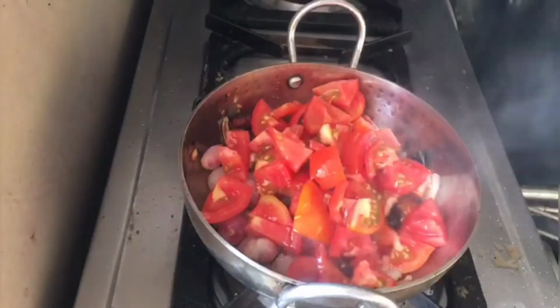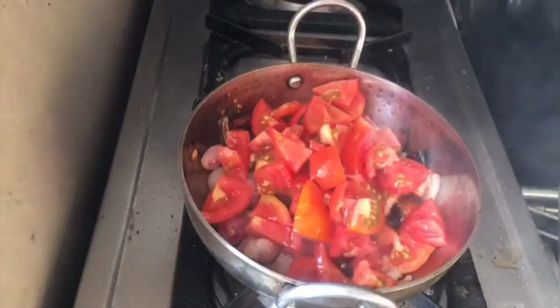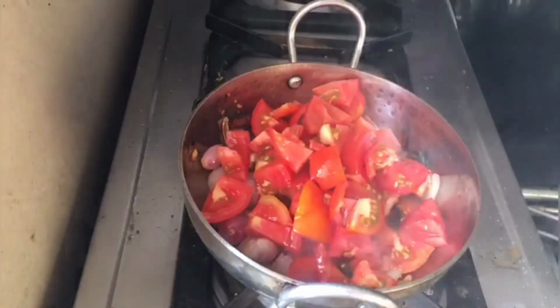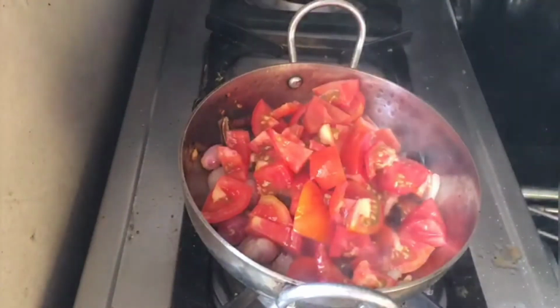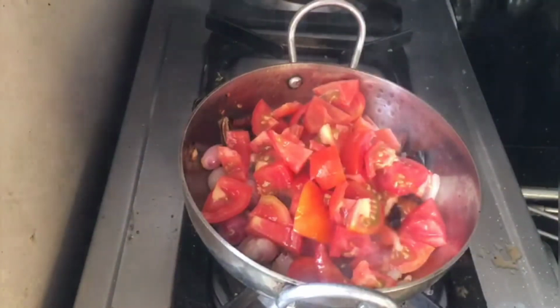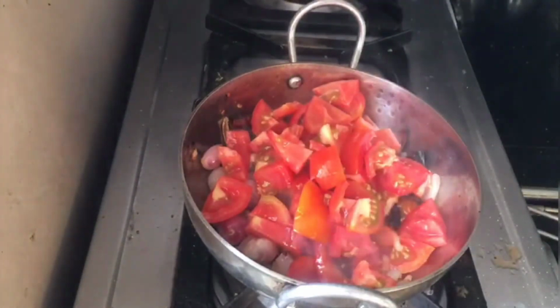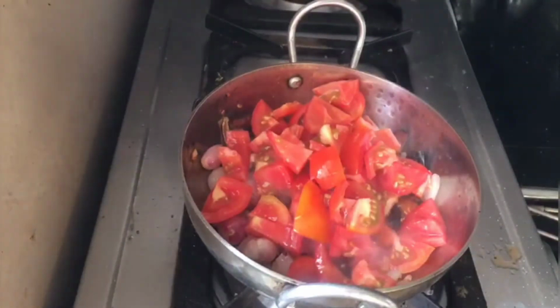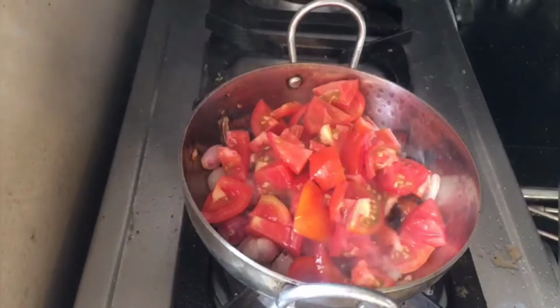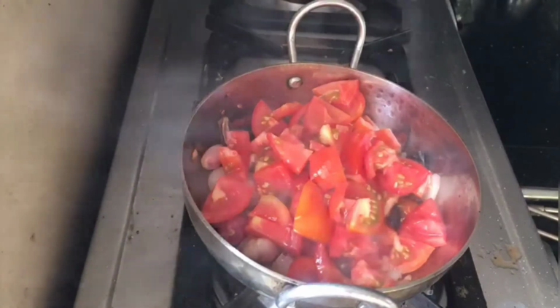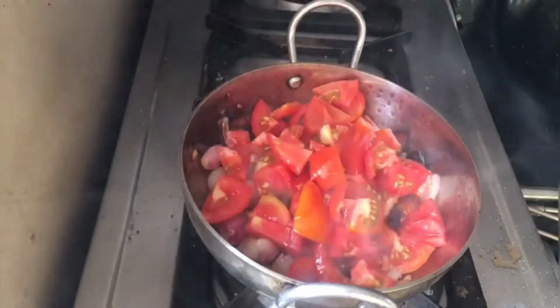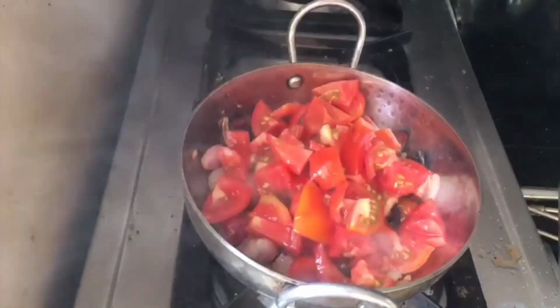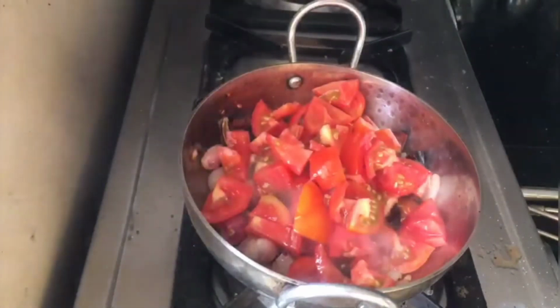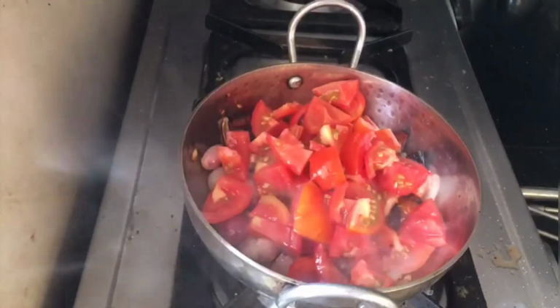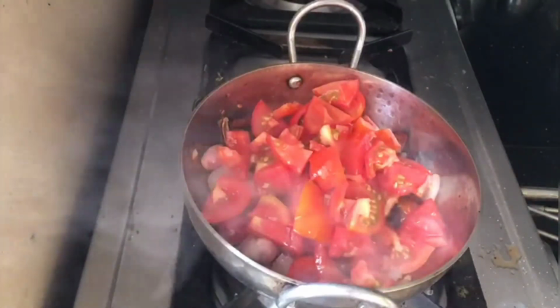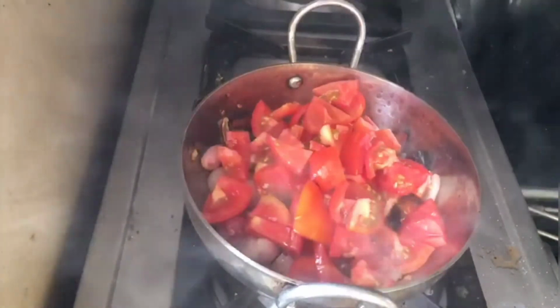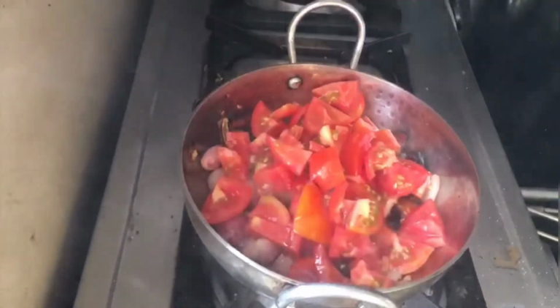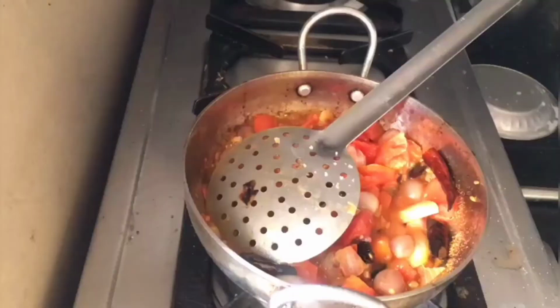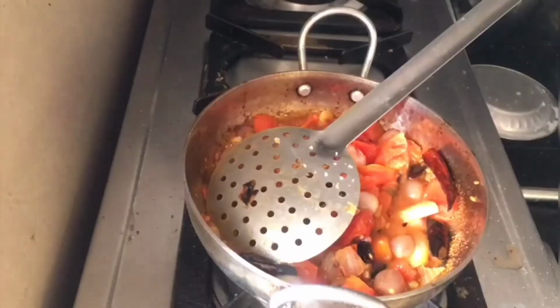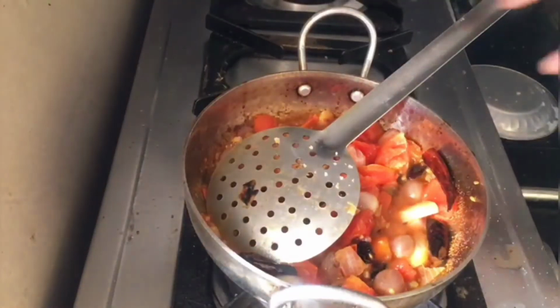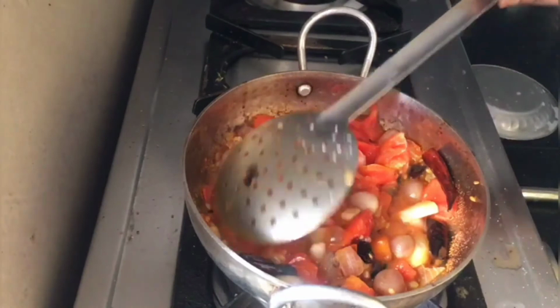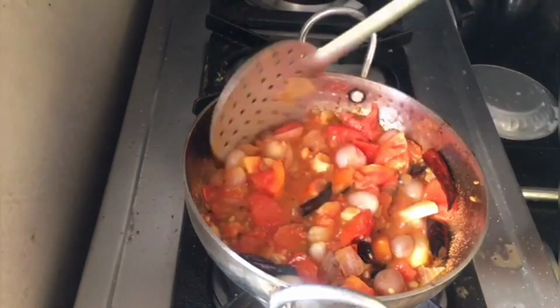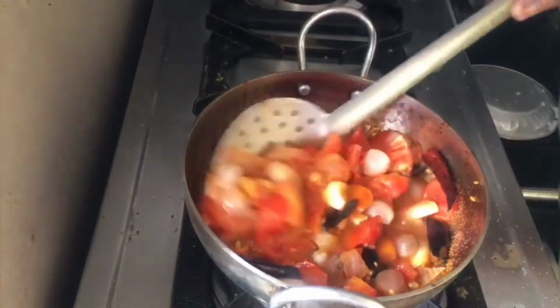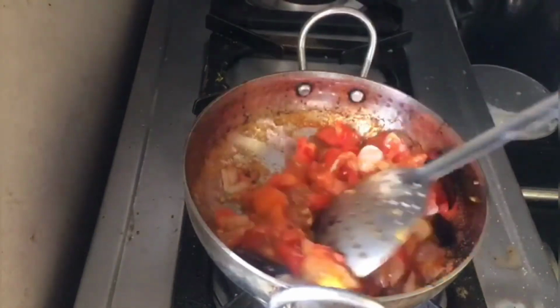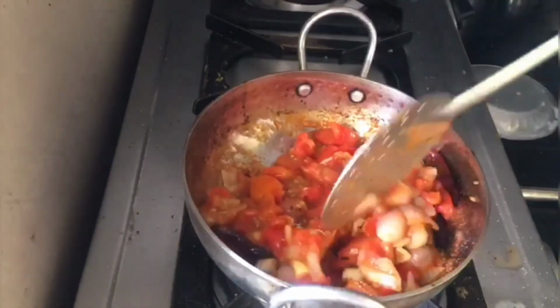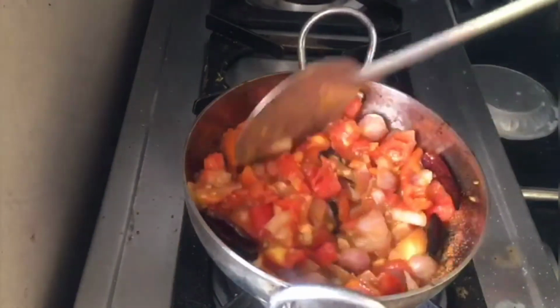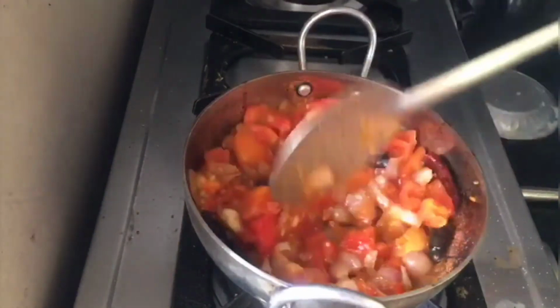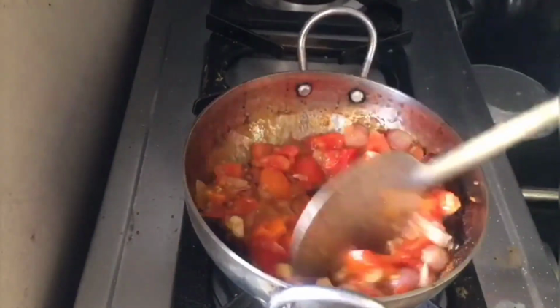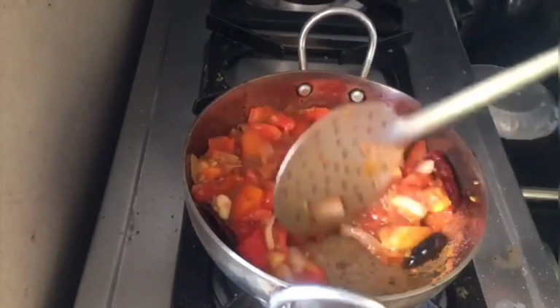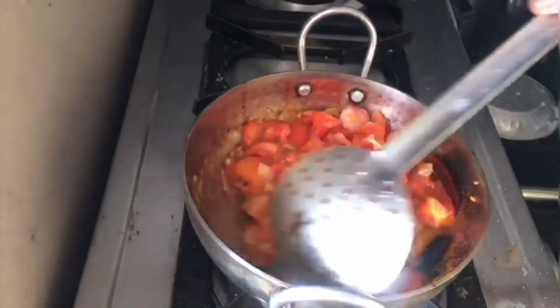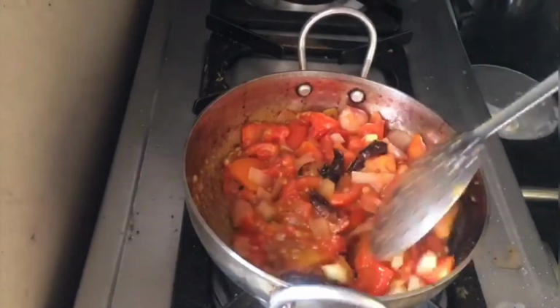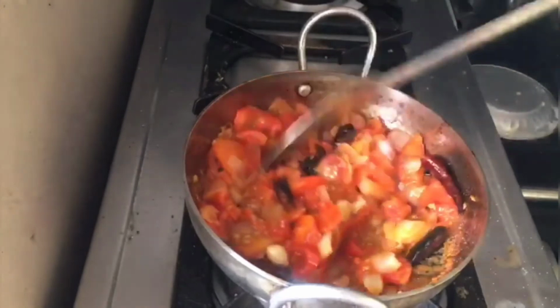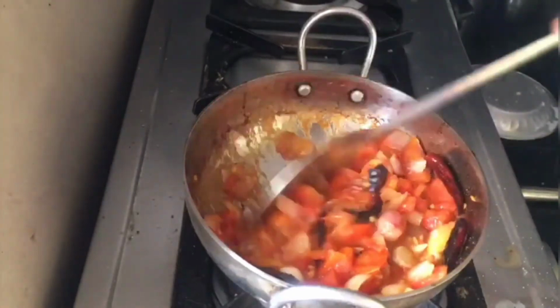They should get well cooked and just smash well. Keep flipping and stirring the tomatoes again and again until the tomatoes get well cooked.